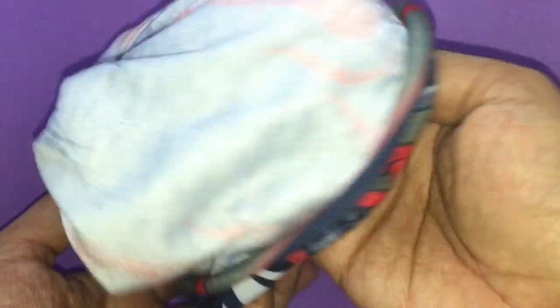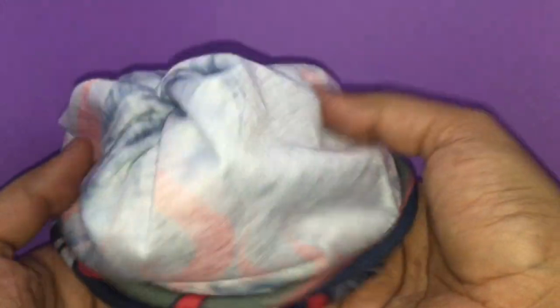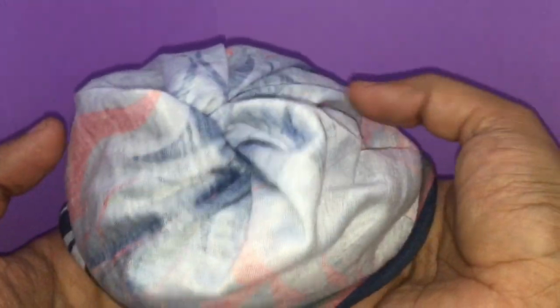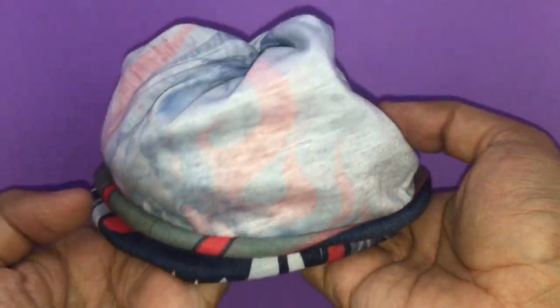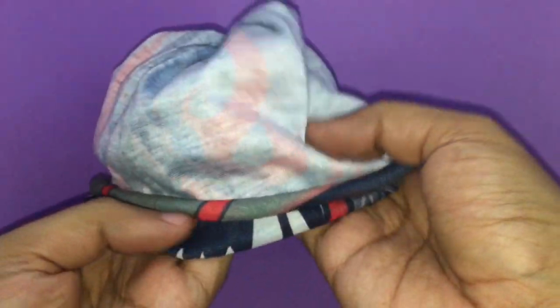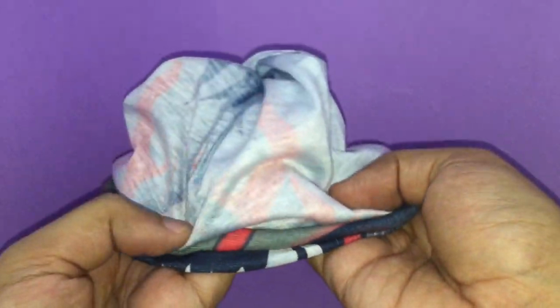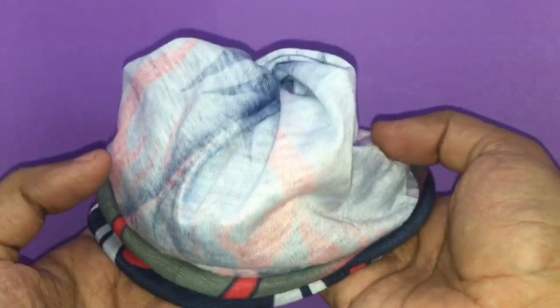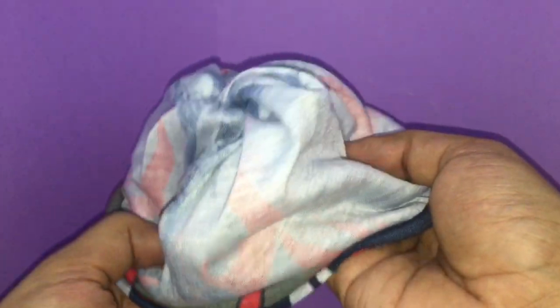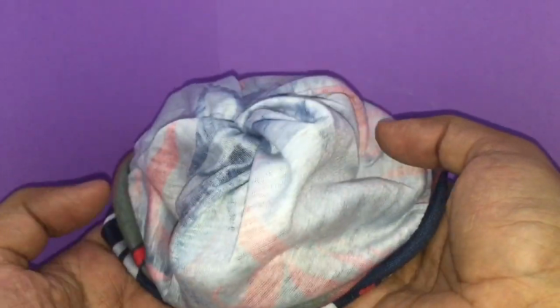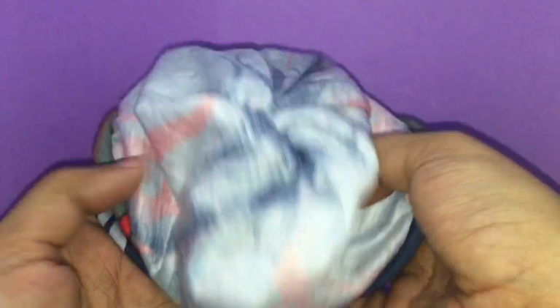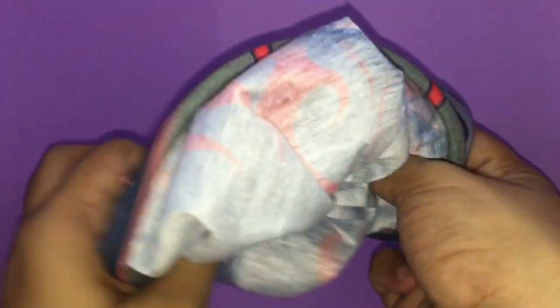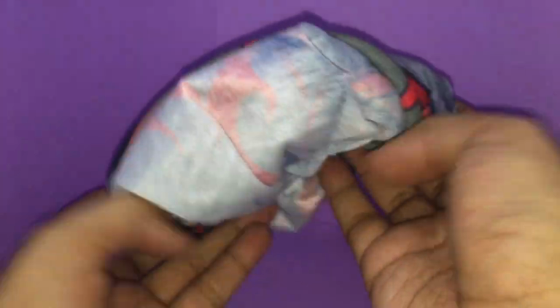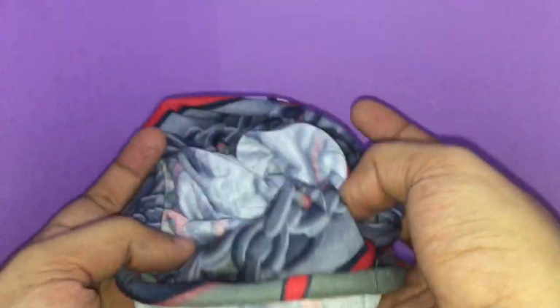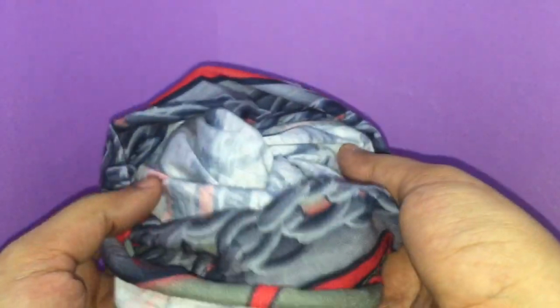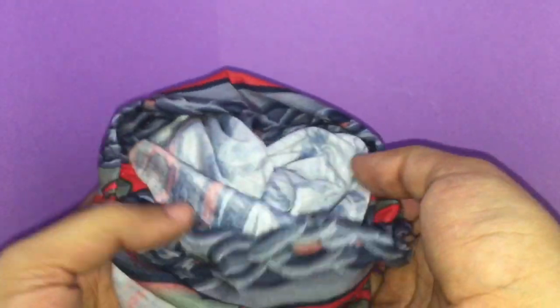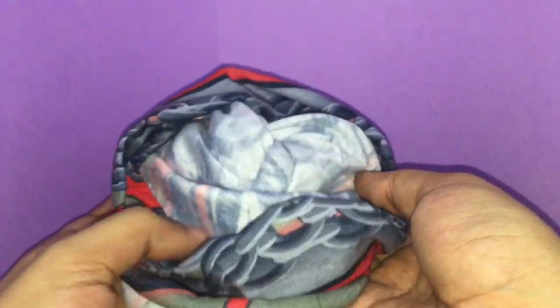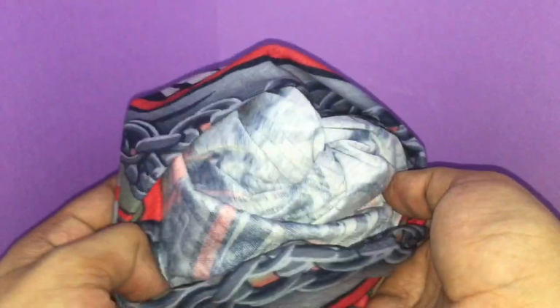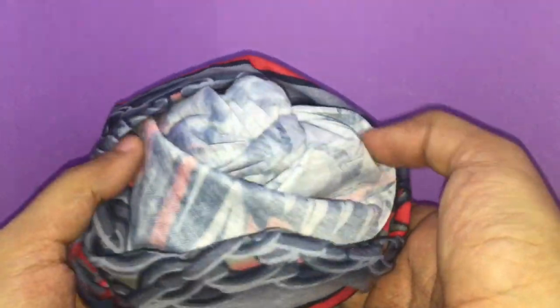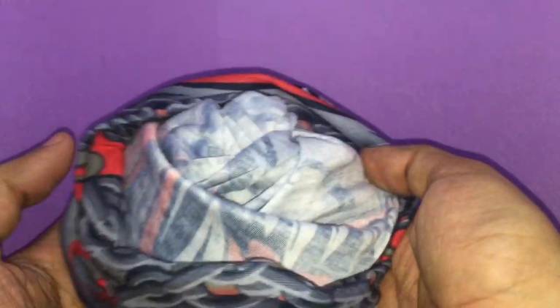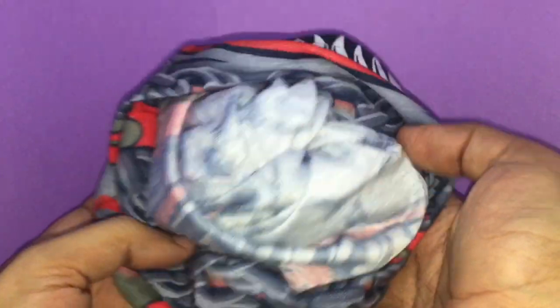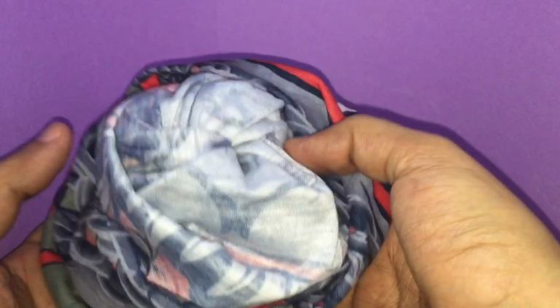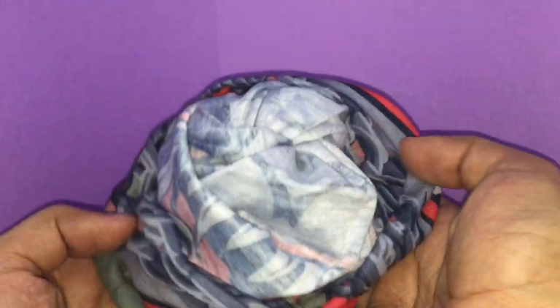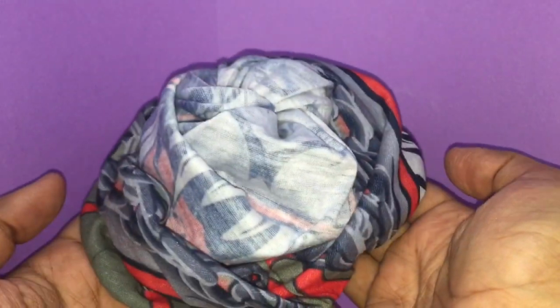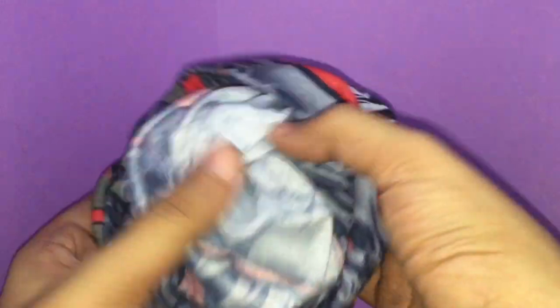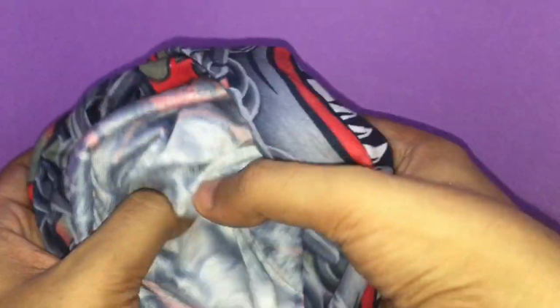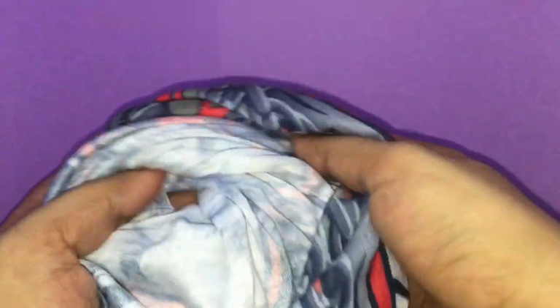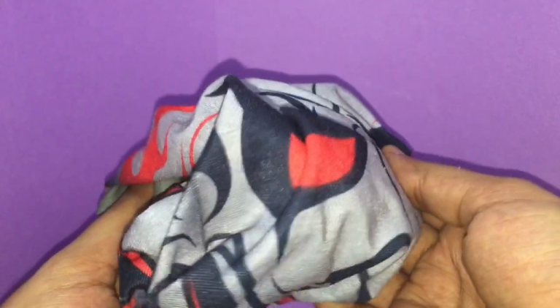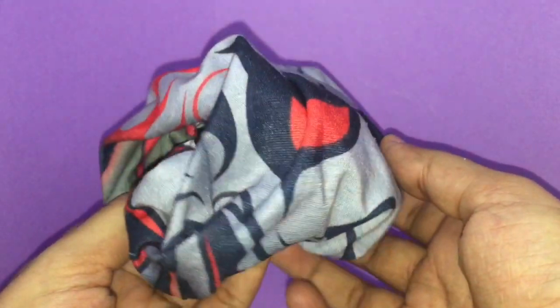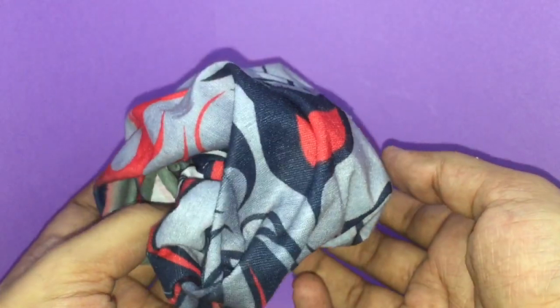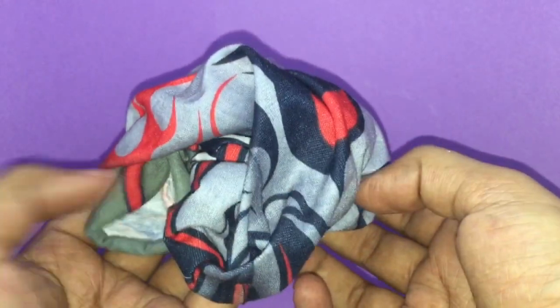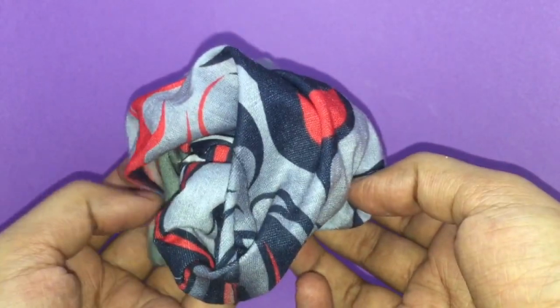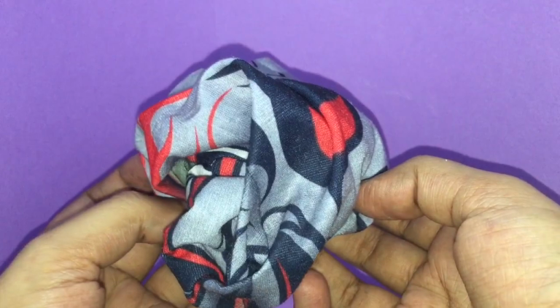It looks like a small piece of cloth but can be used in many different ways. It comes in really amazing designs — a very interesting product. Quite nice, check it out!